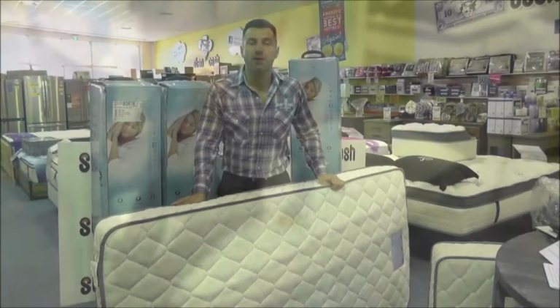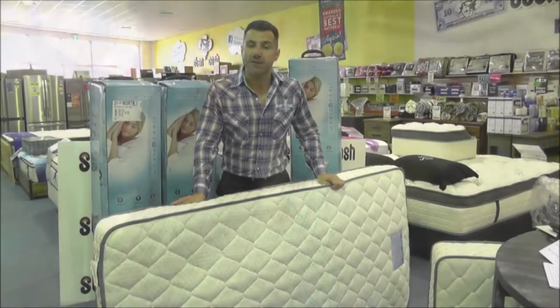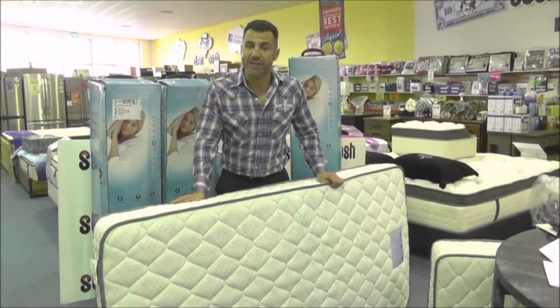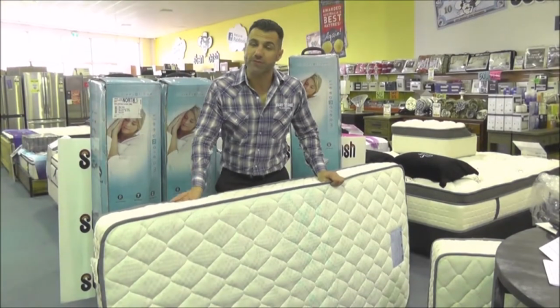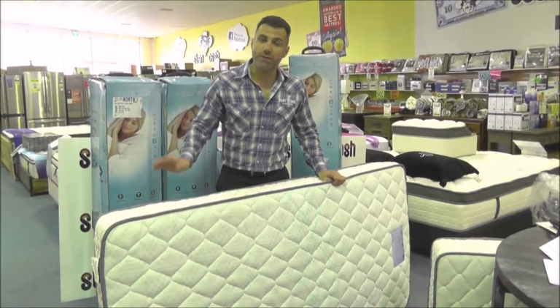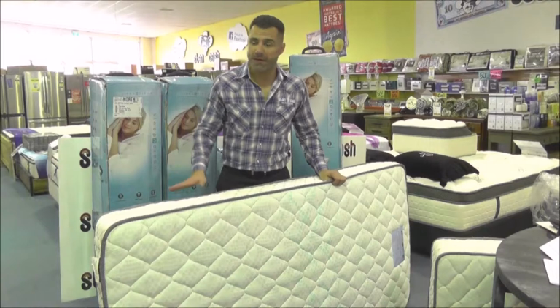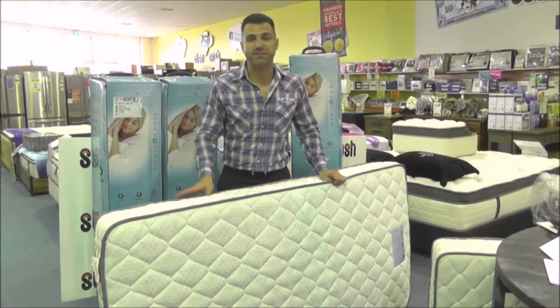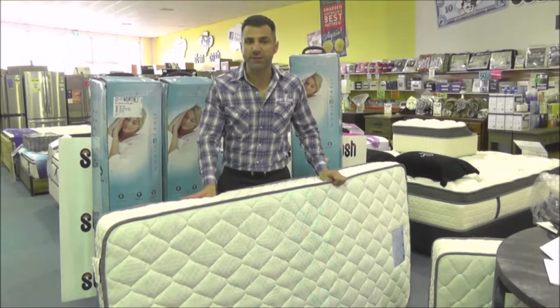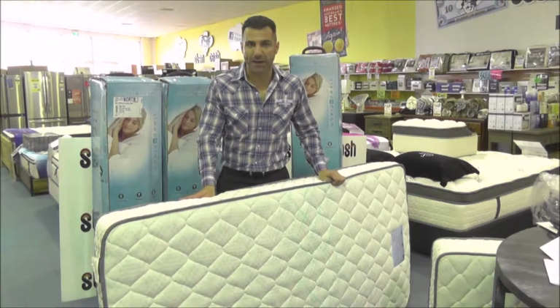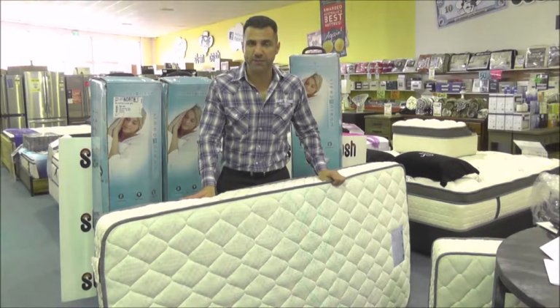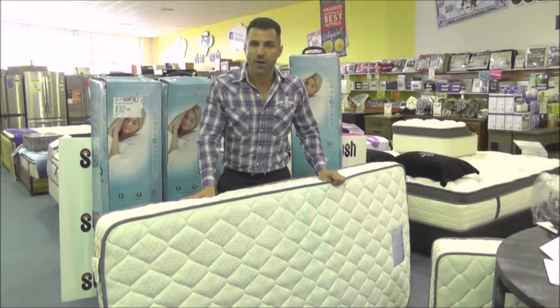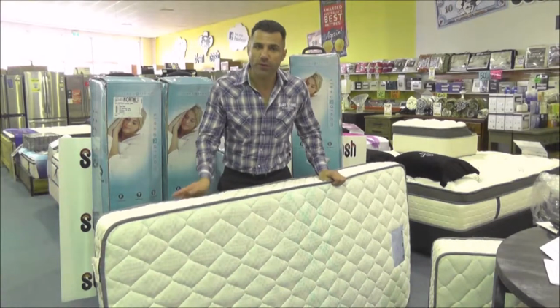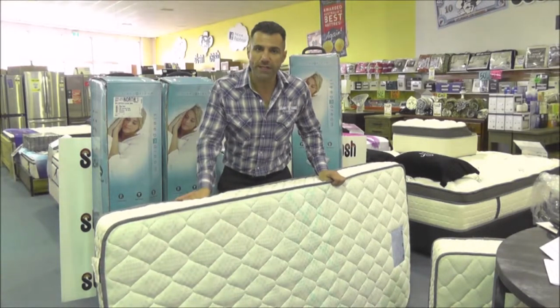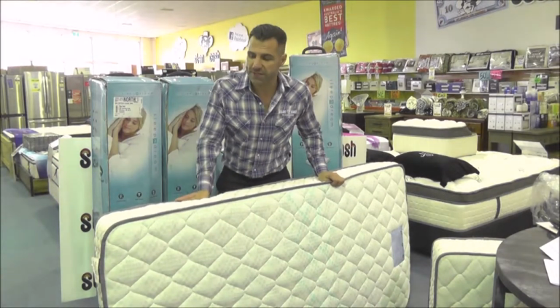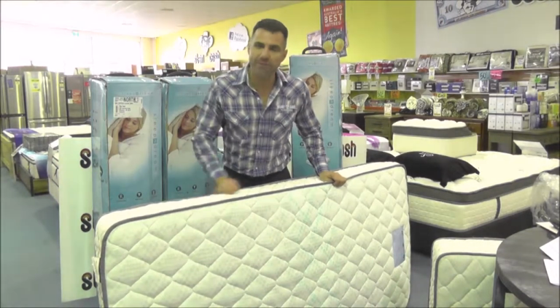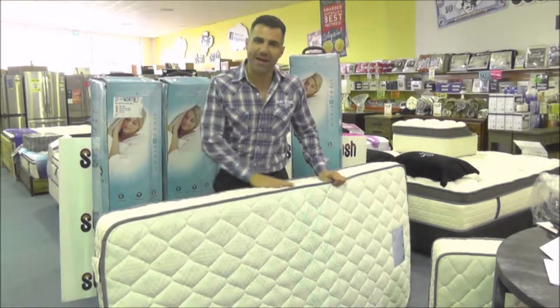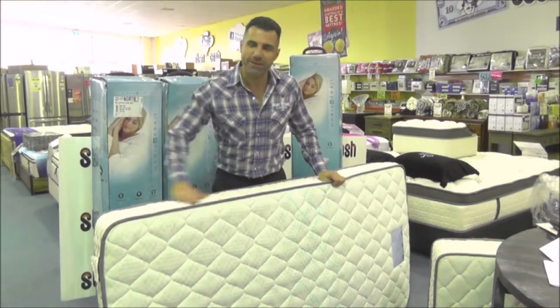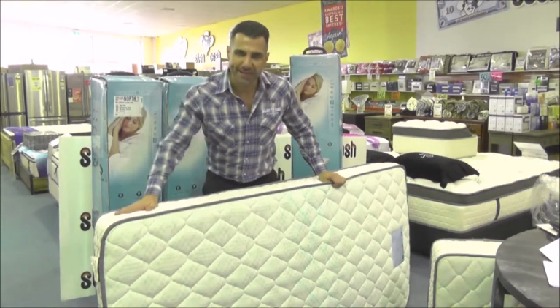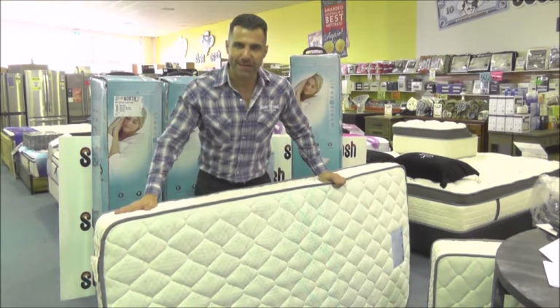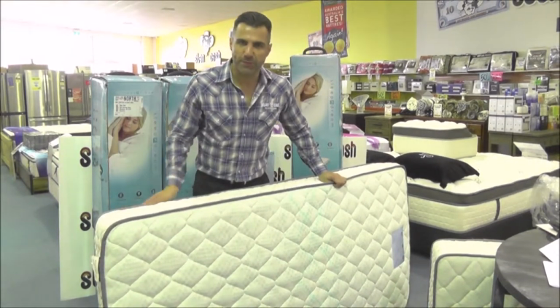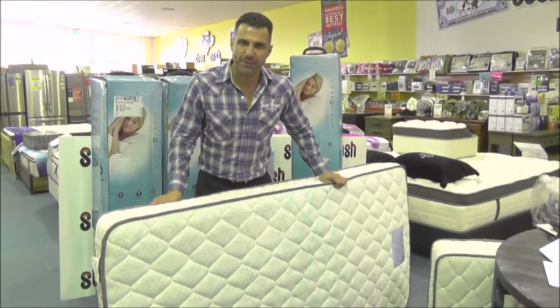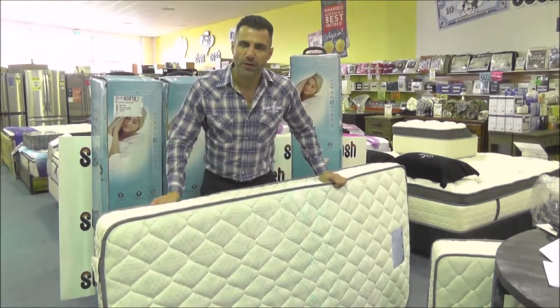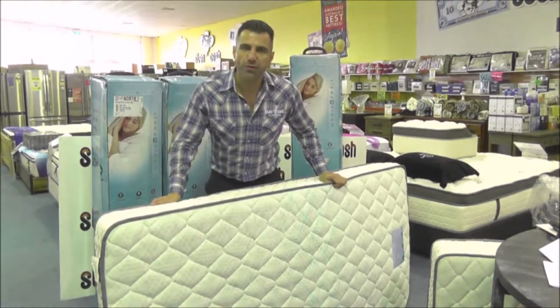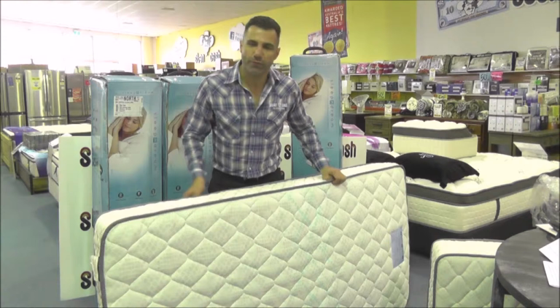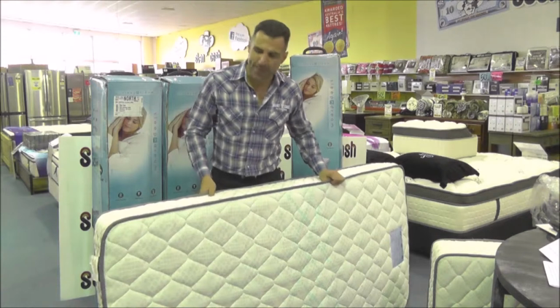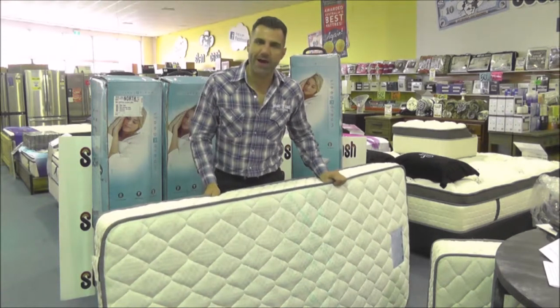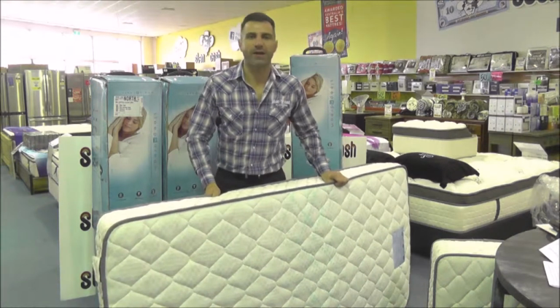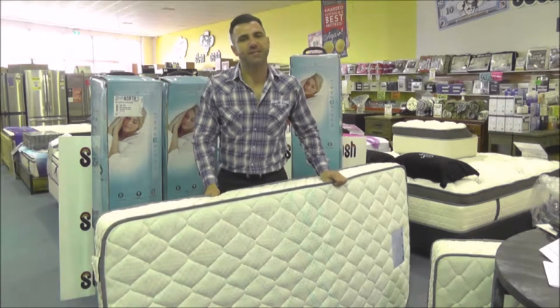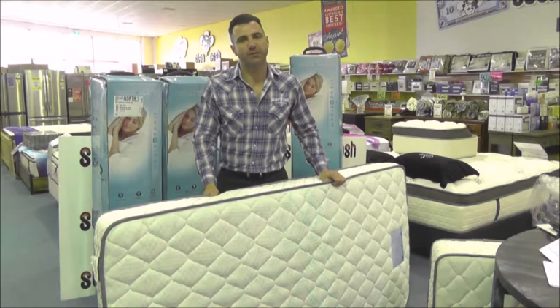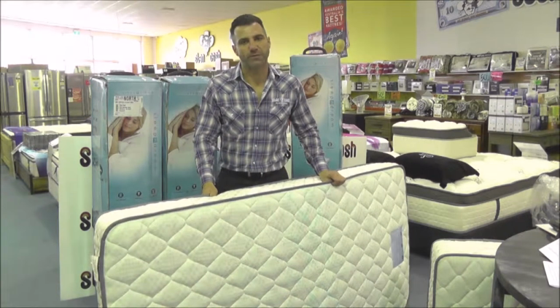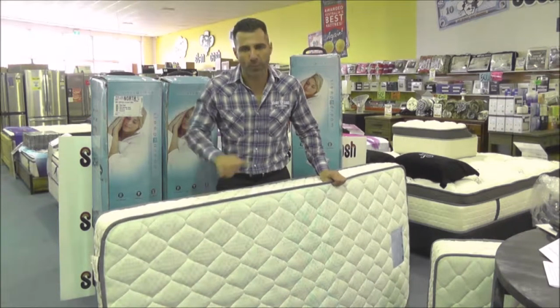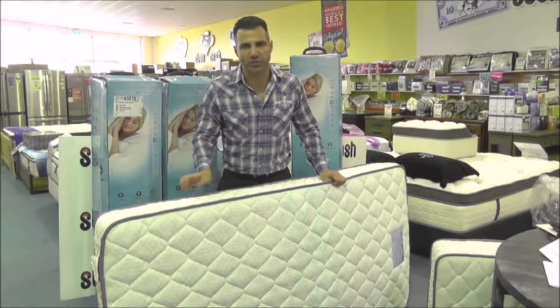So there you have it, it's not very hard to assemble this mattress. What you need to do is after you have taken it out of the plastic, do give it around about half an hour to get into its proper shape.